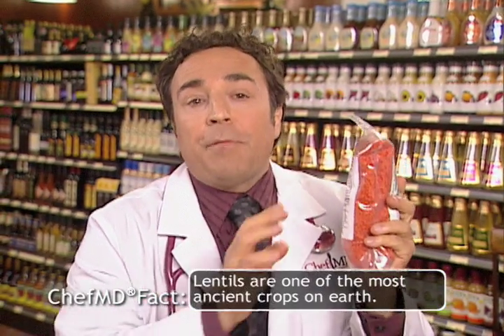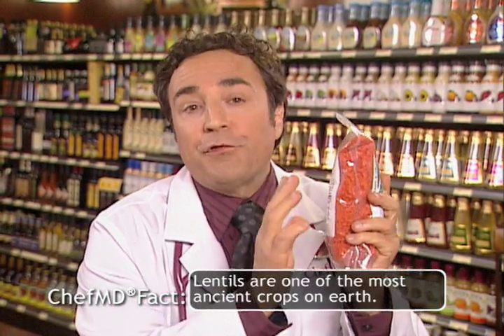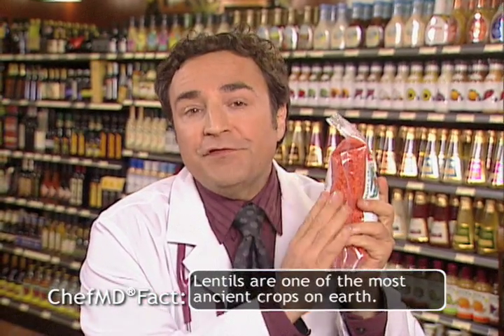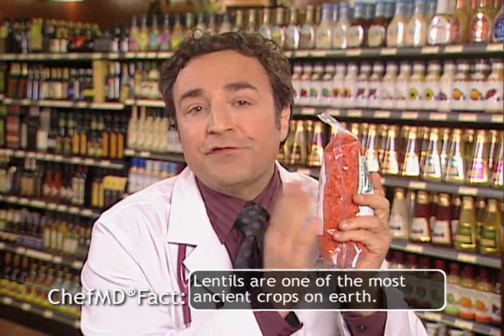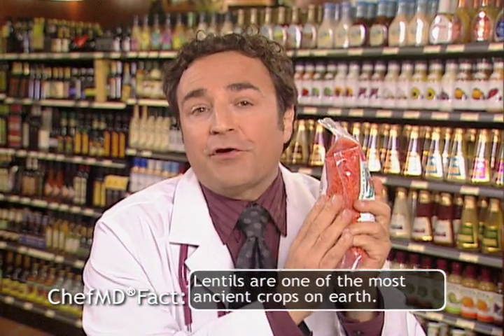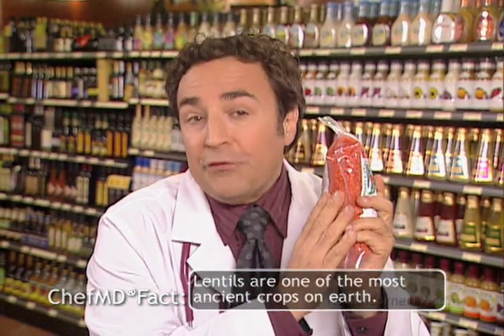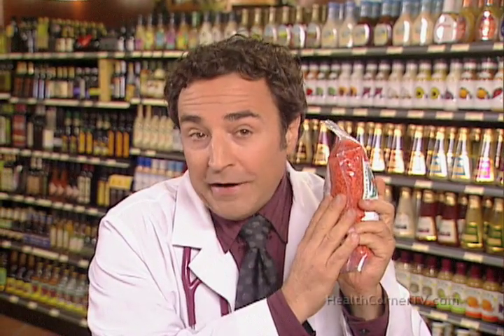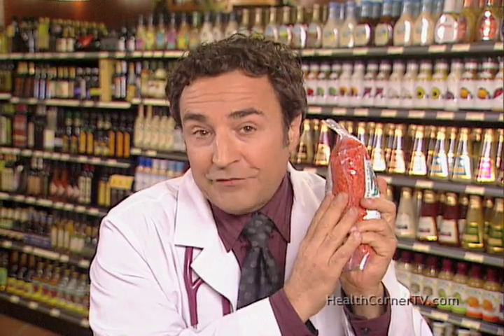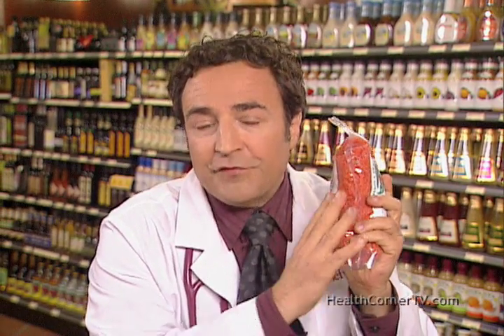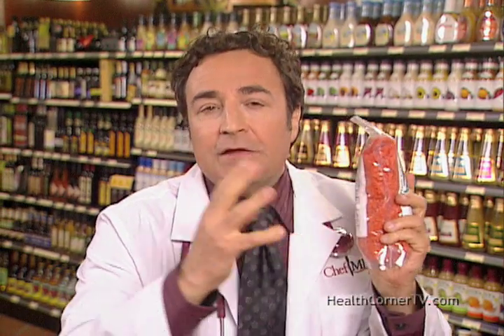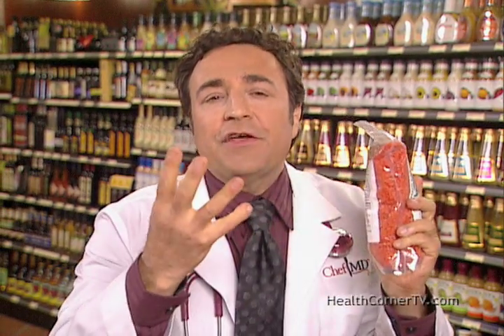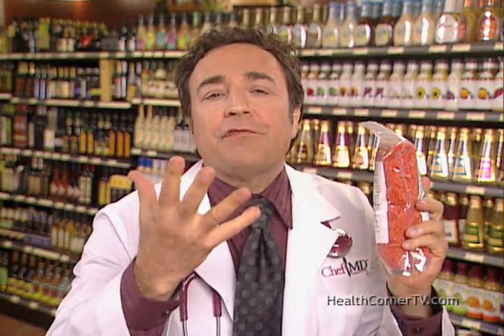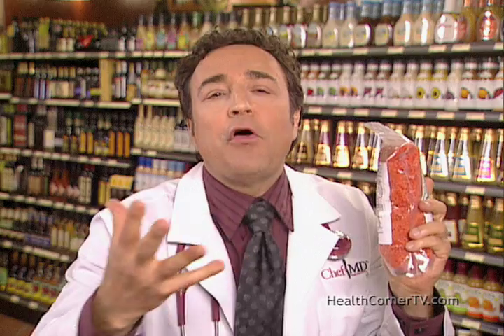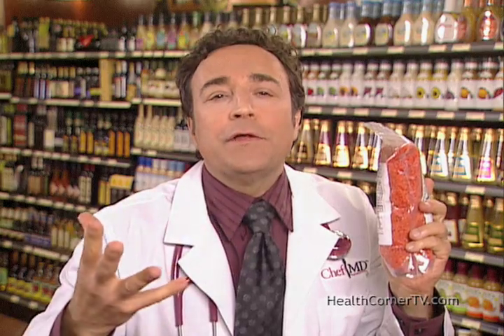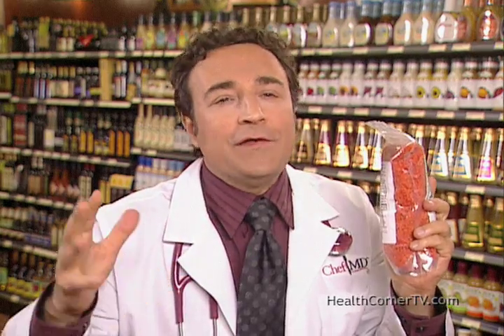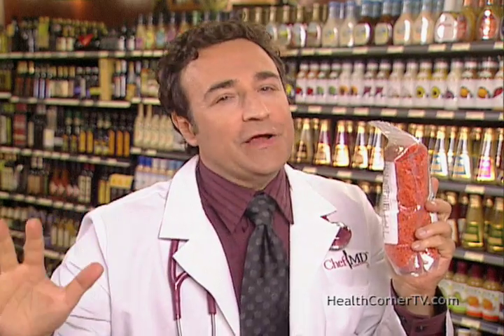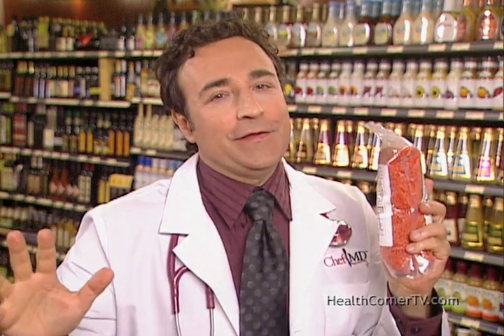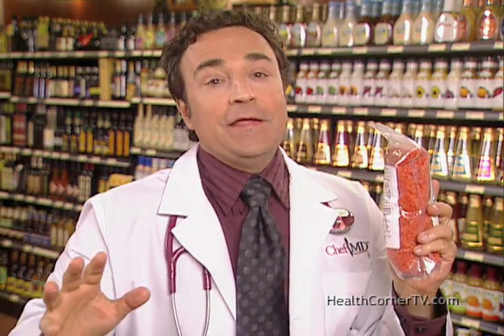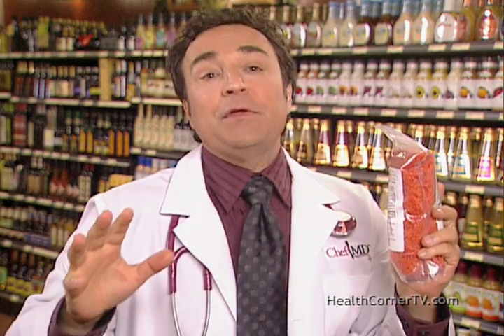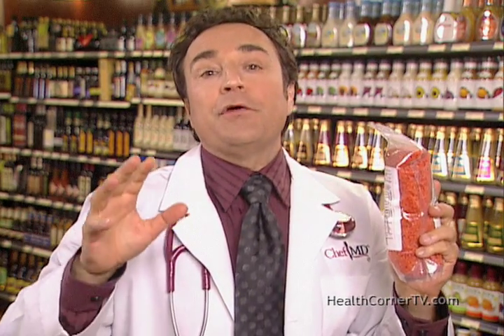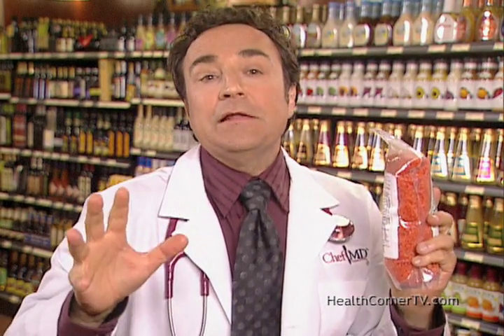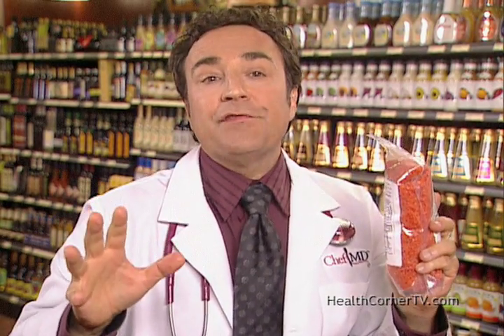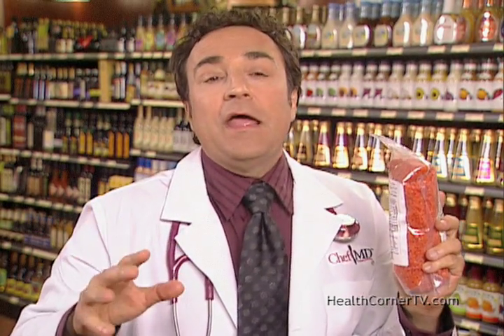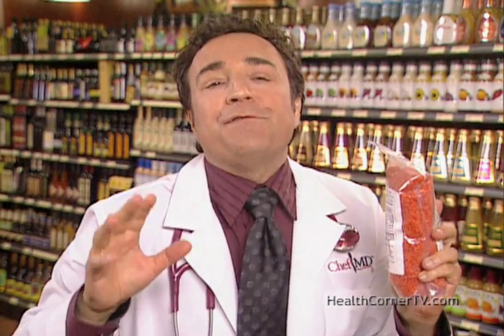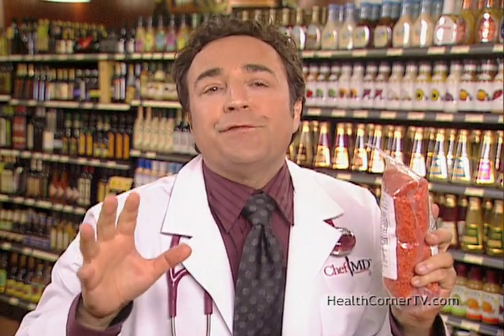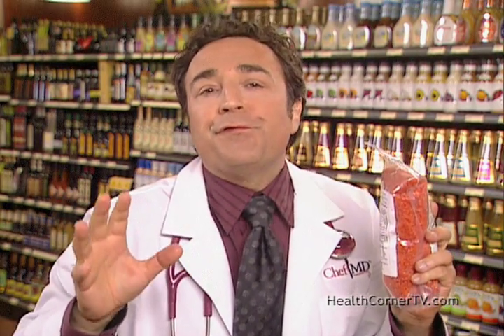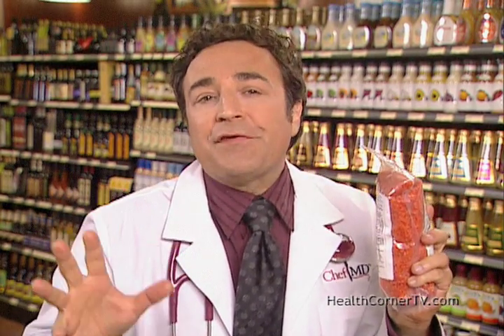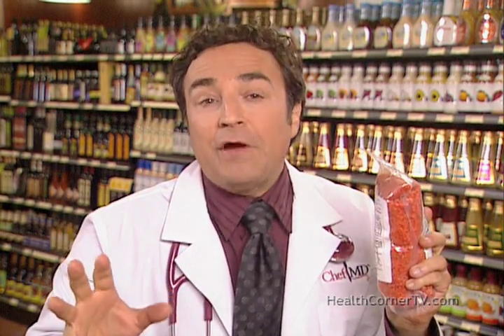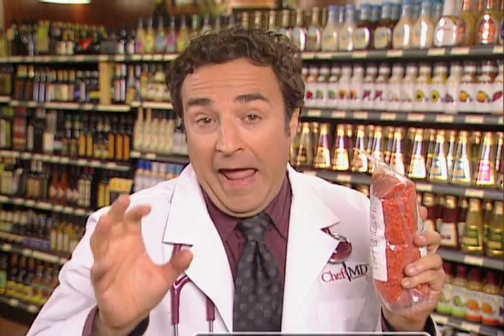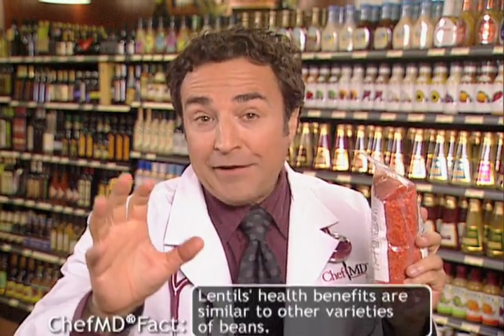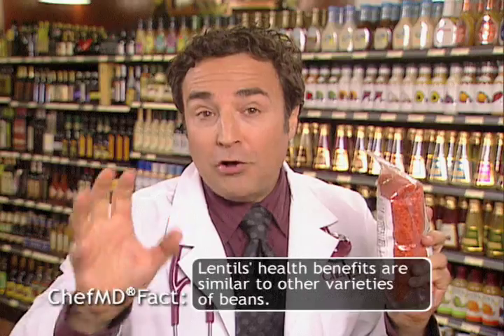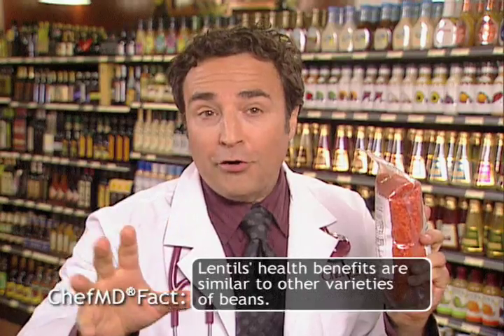but the resistant starch in red lentils digests slowly and gently. That means you'll eat less and feel full faster and longer.